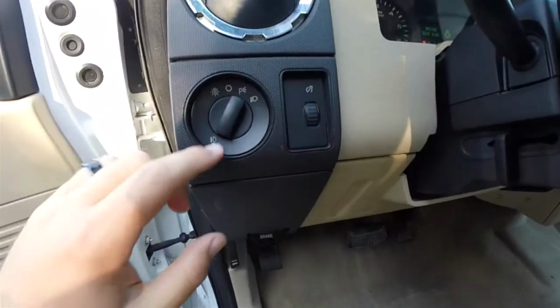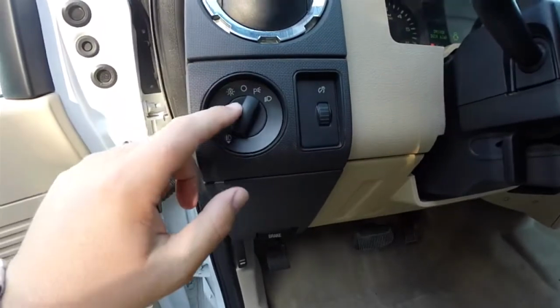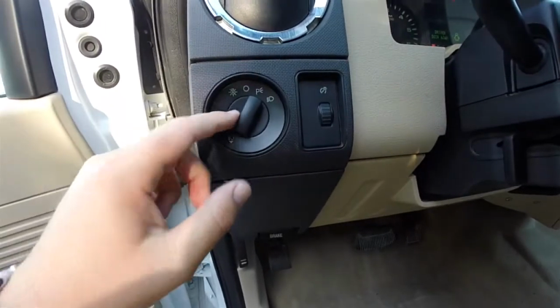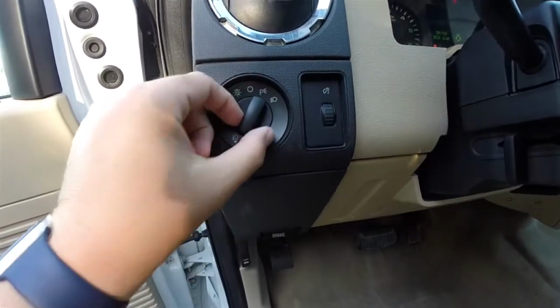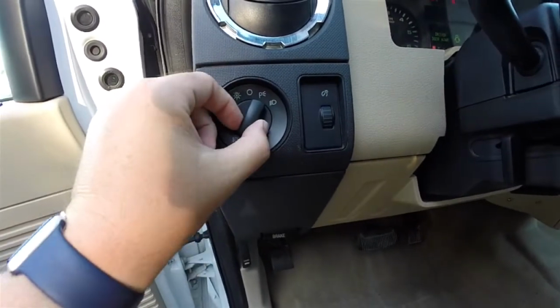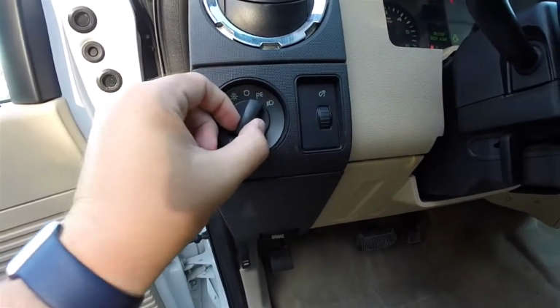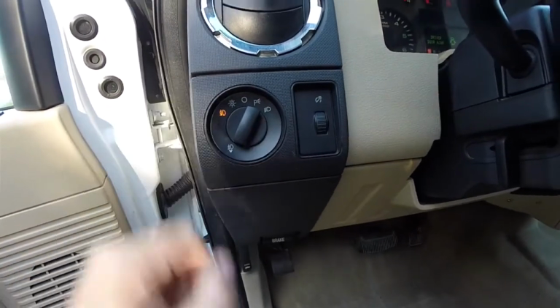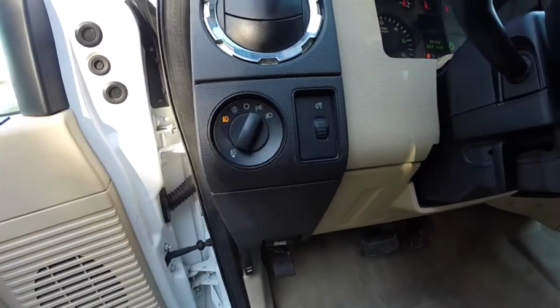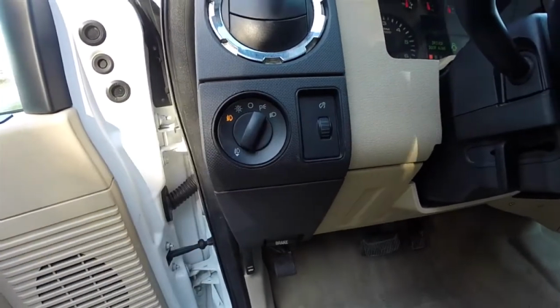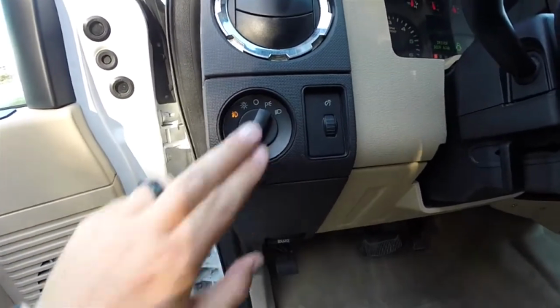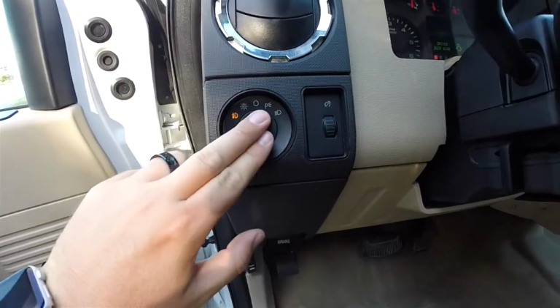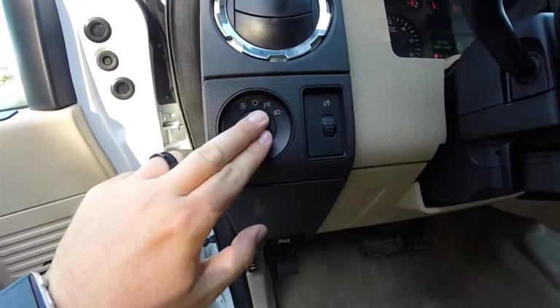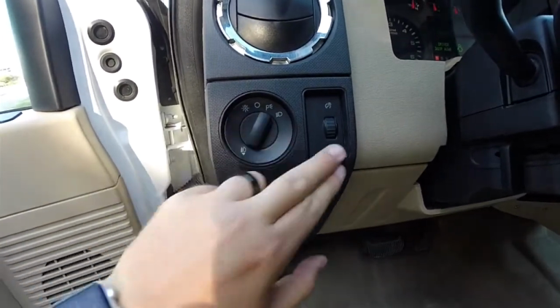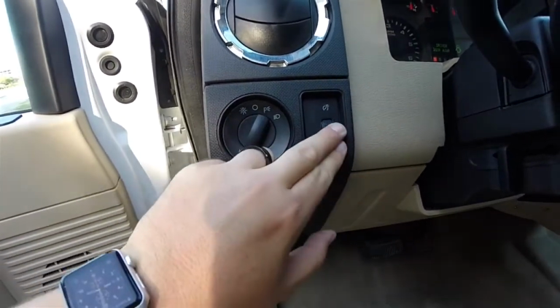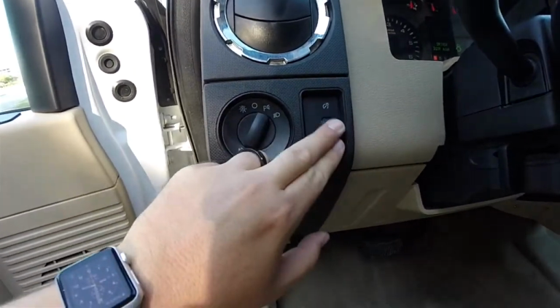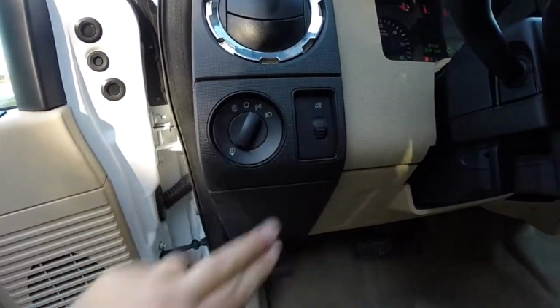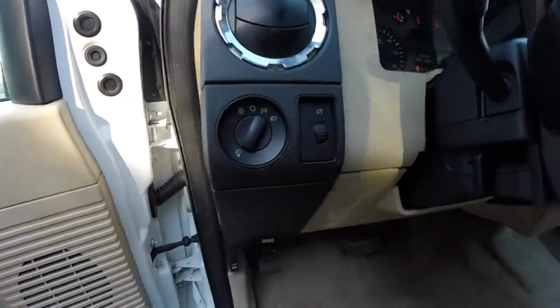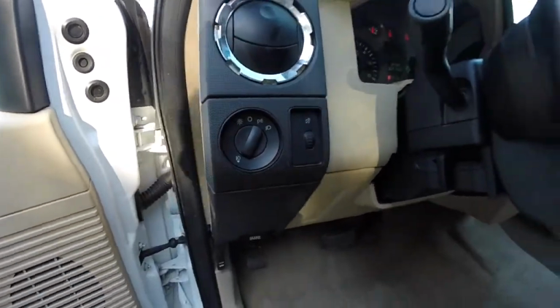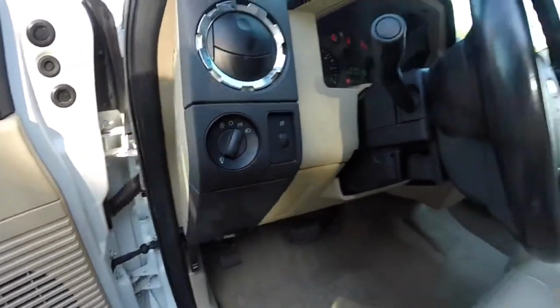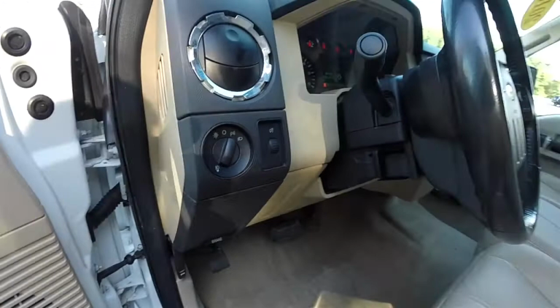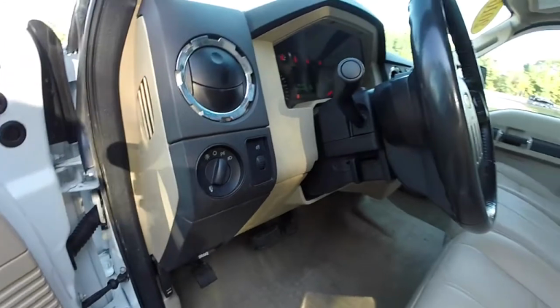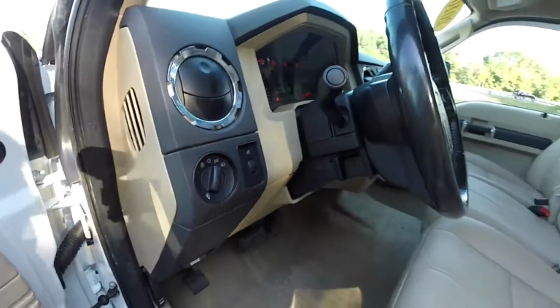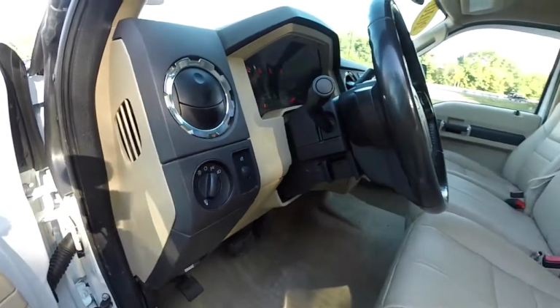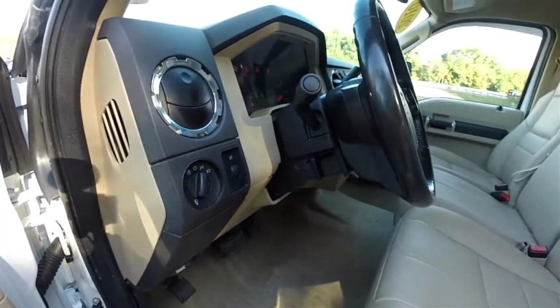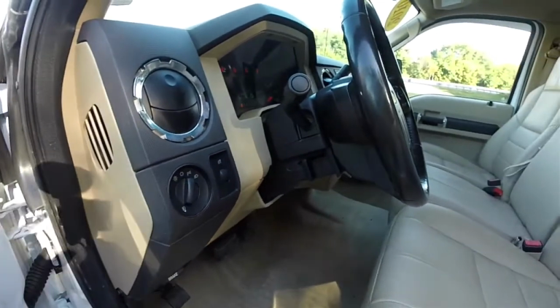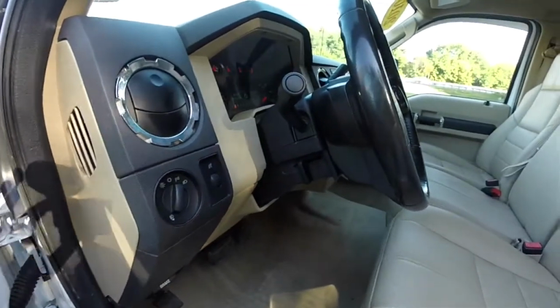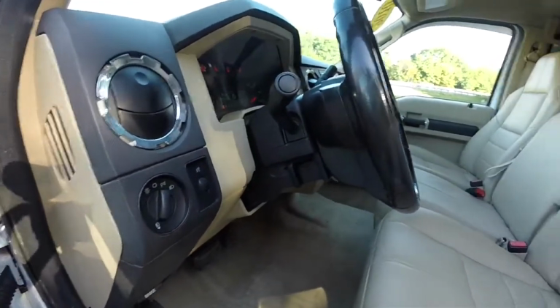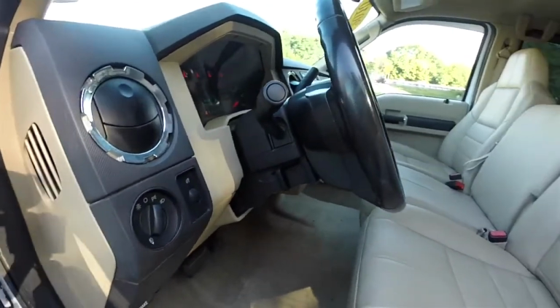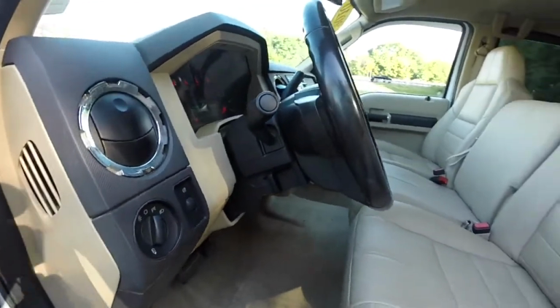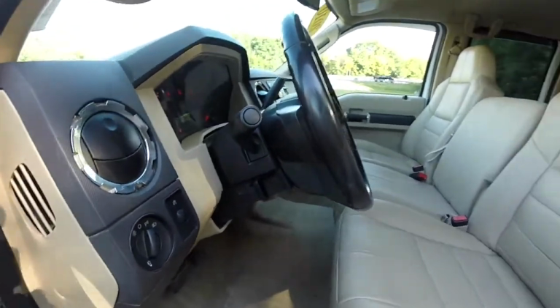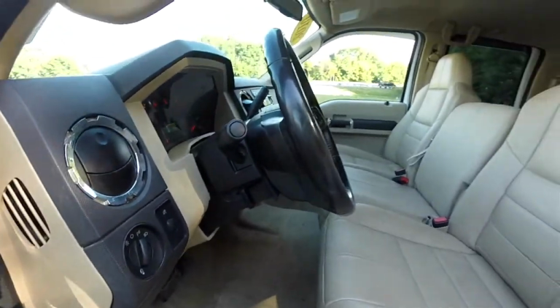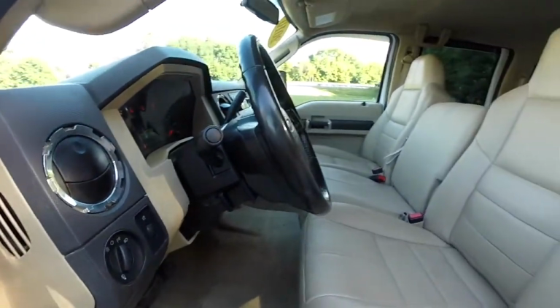Here you have your headlamp control and your fog lamp control, instrument panel dim, leather wrap tilt steering wheel, and it does have audio controls.